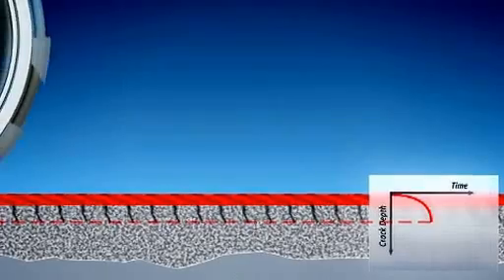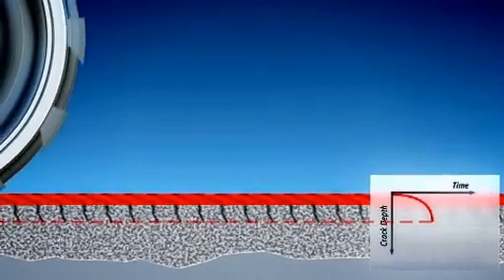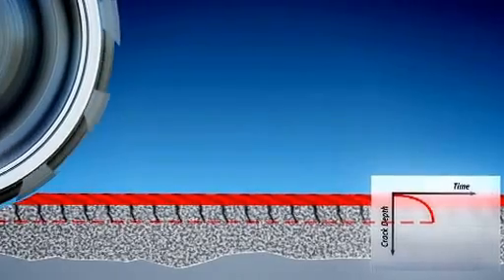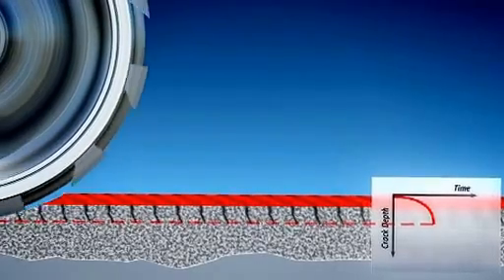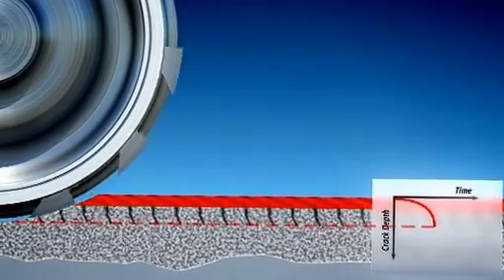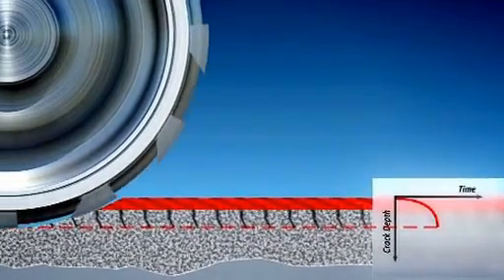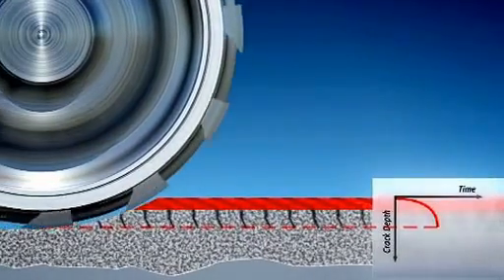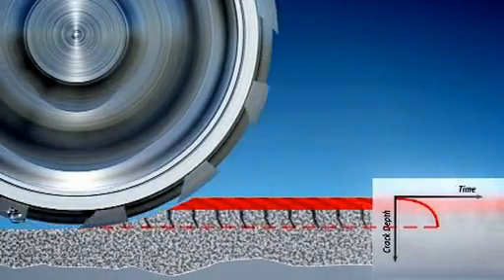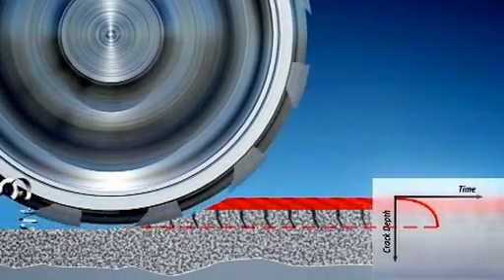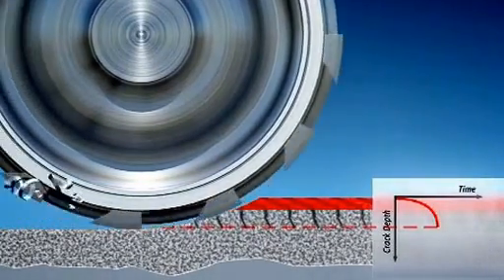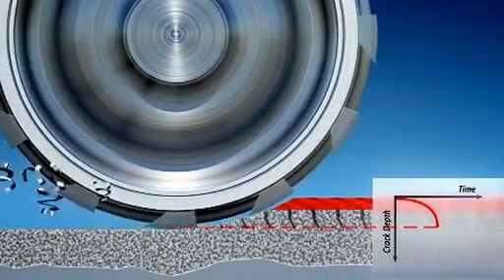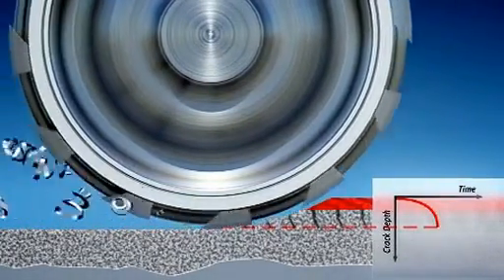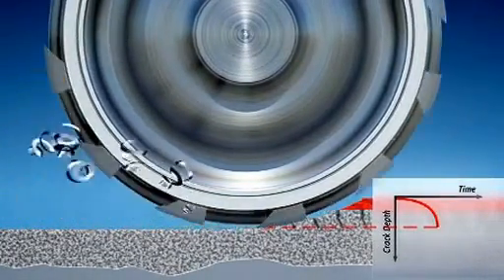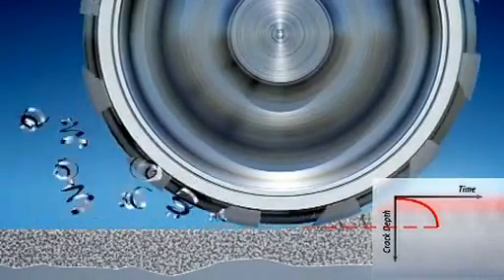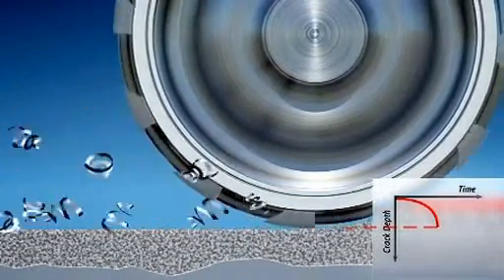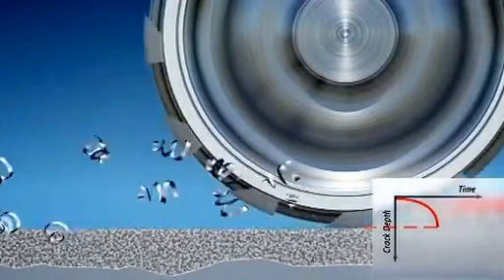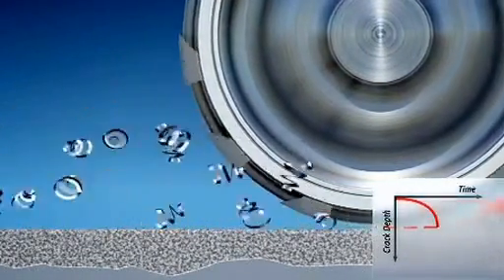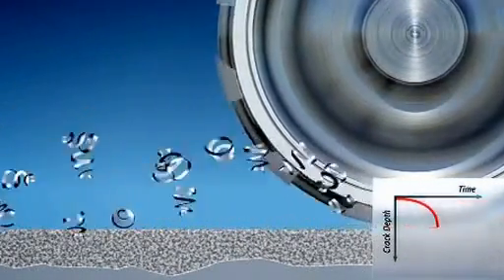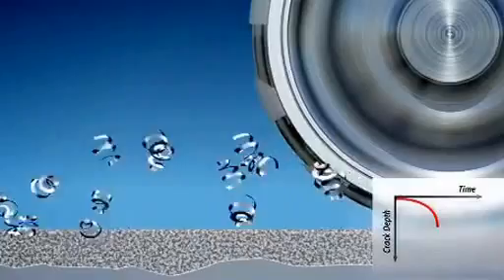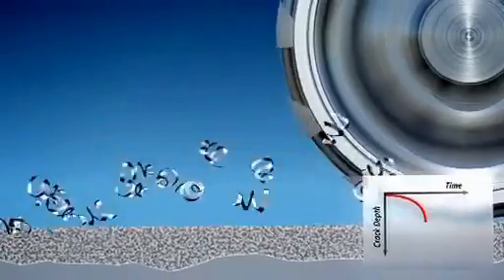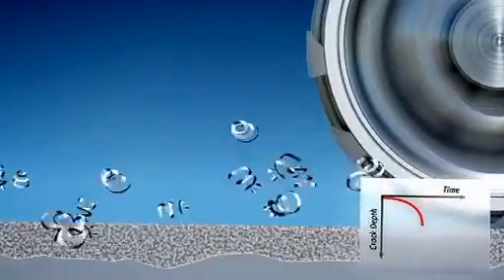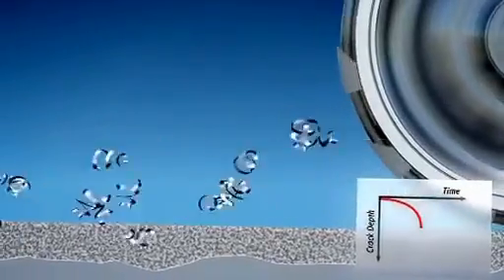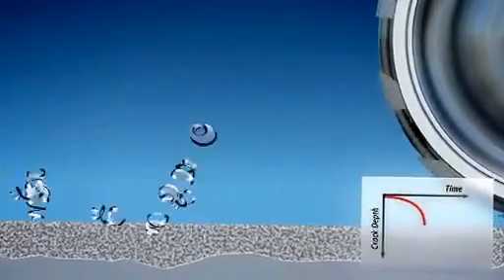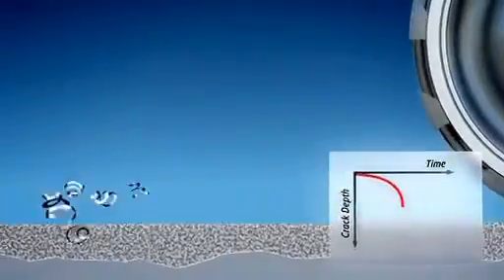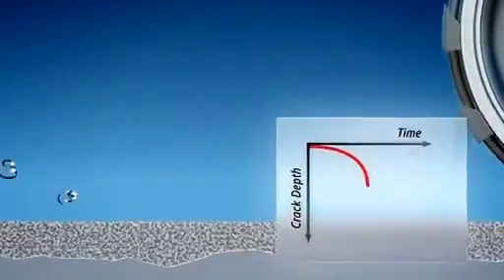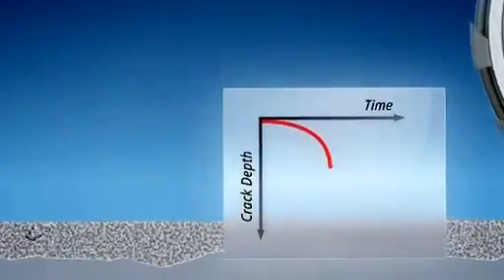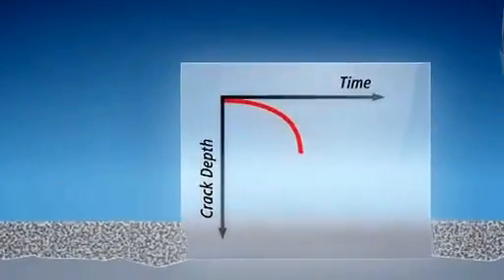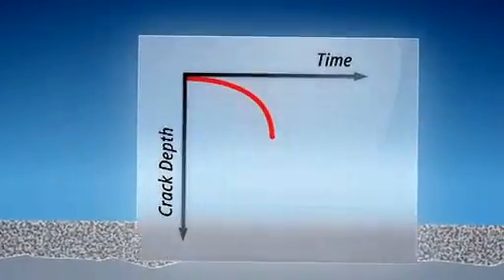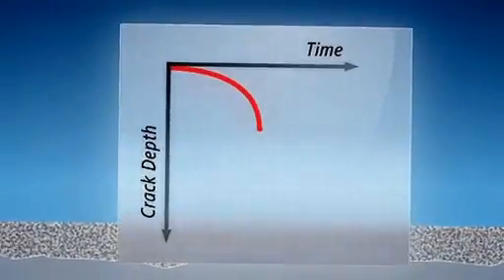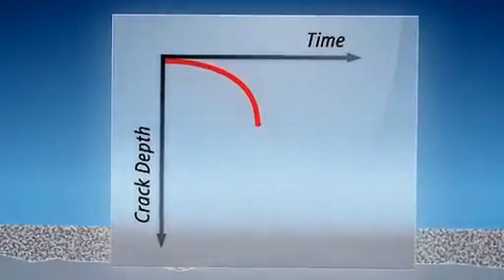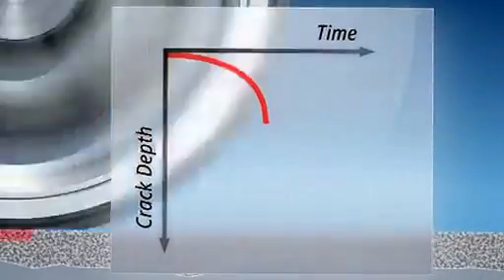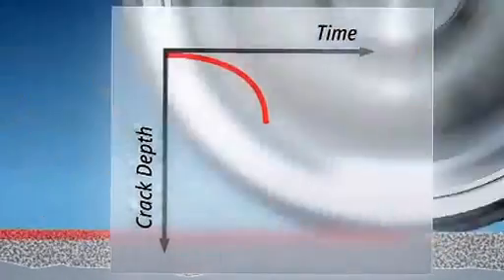Gradually, these penetrate deeper and deeper into the rail head. And if not removed in good time, the rail becomes unusable and in the worst case can even become a safety risk.